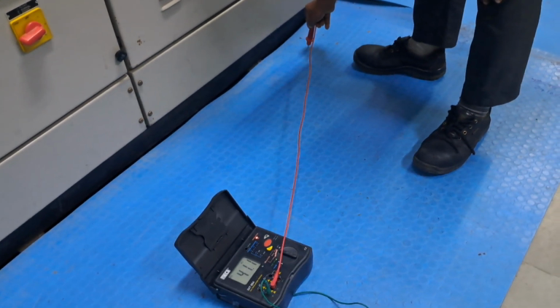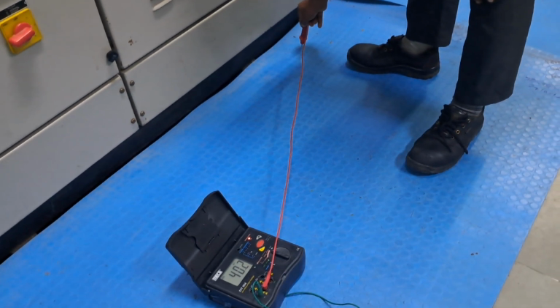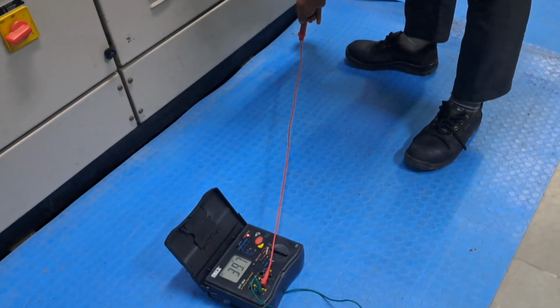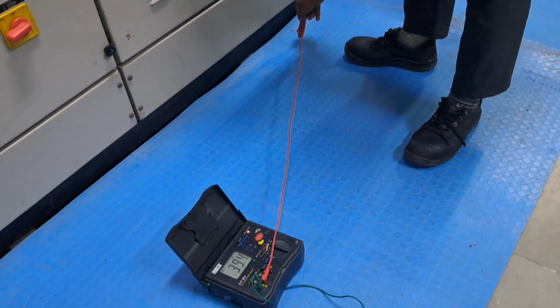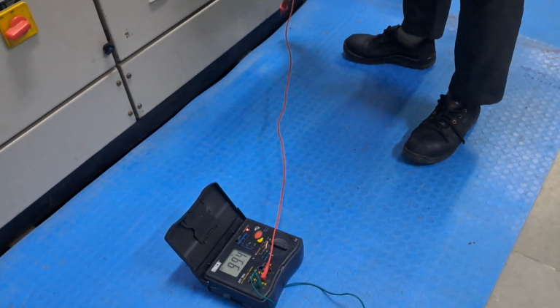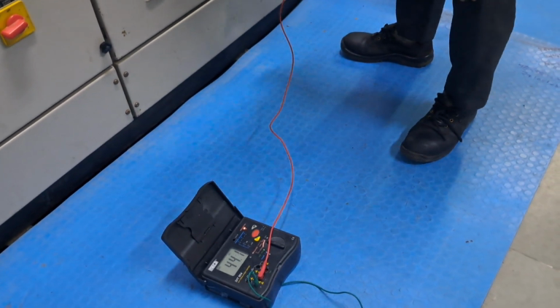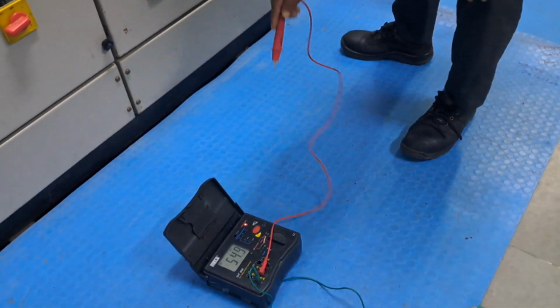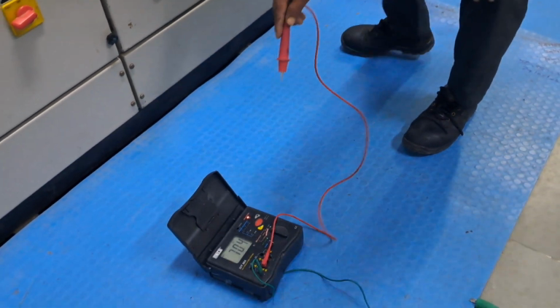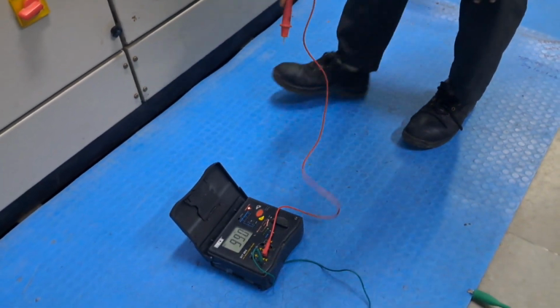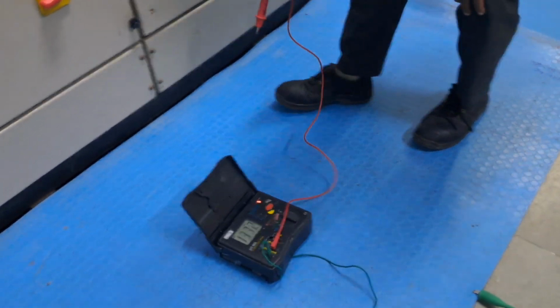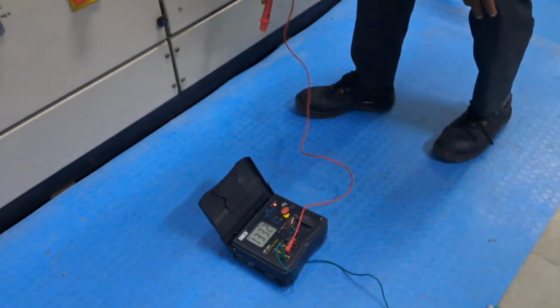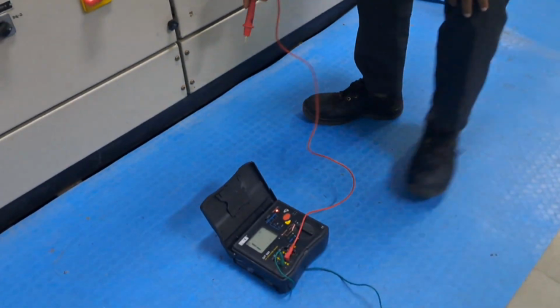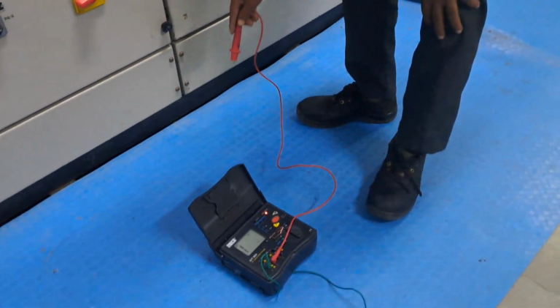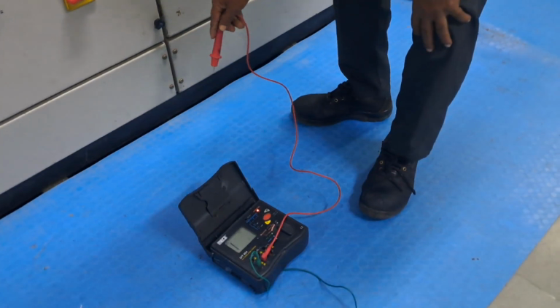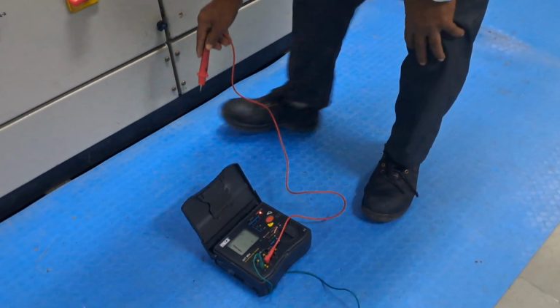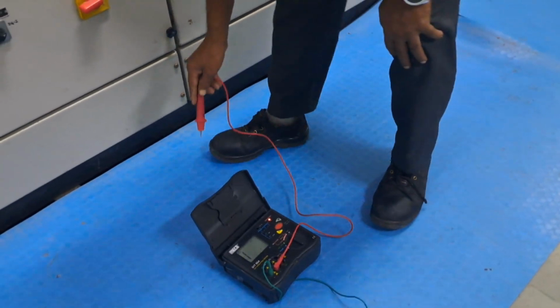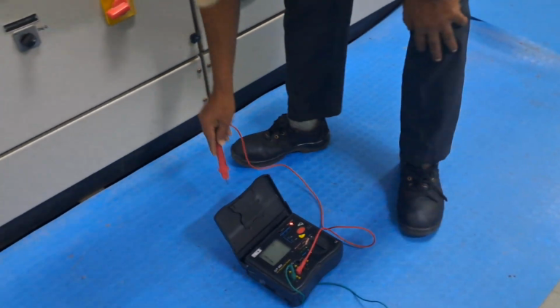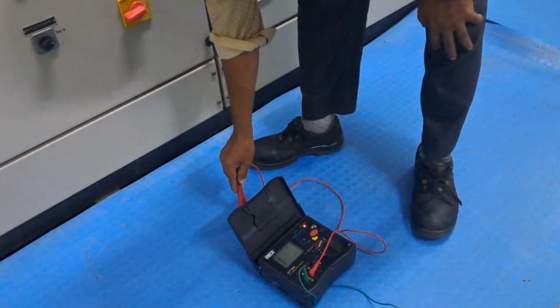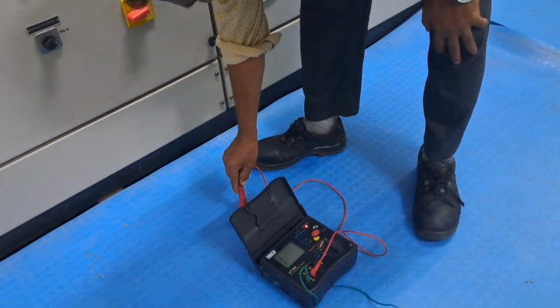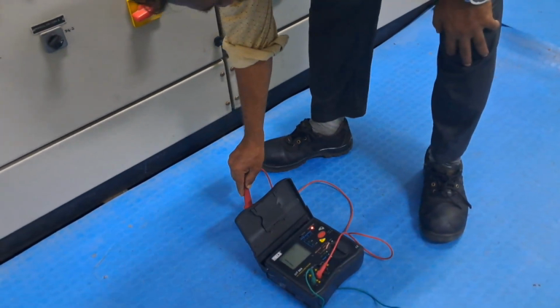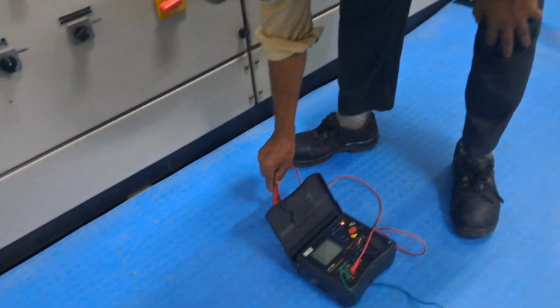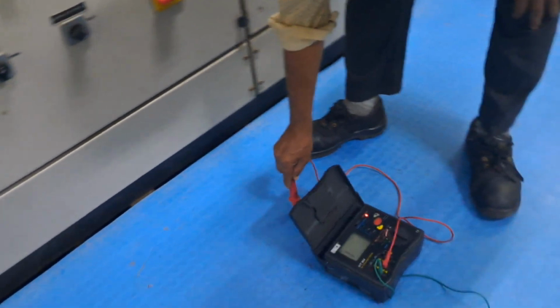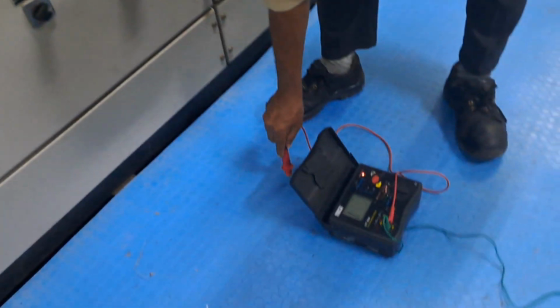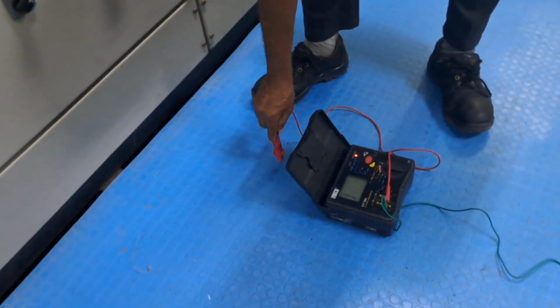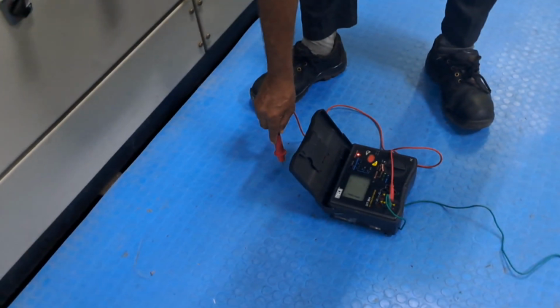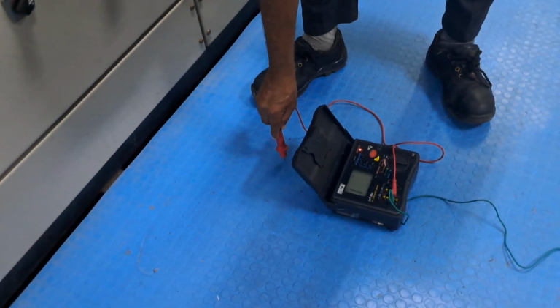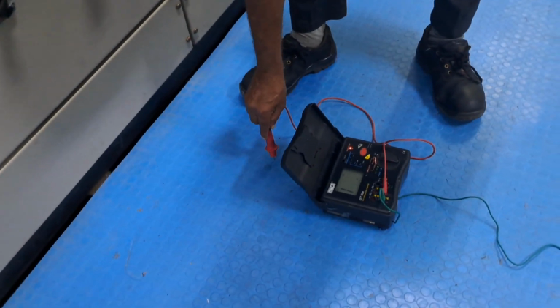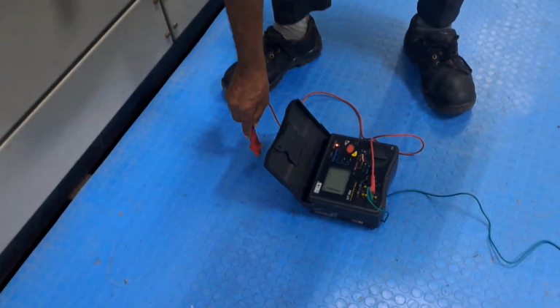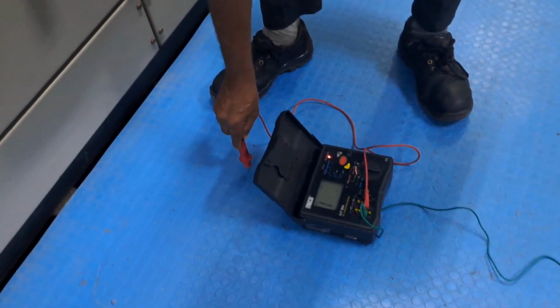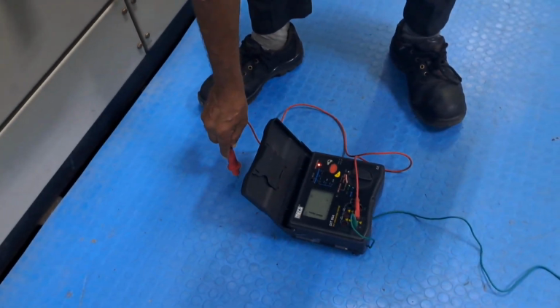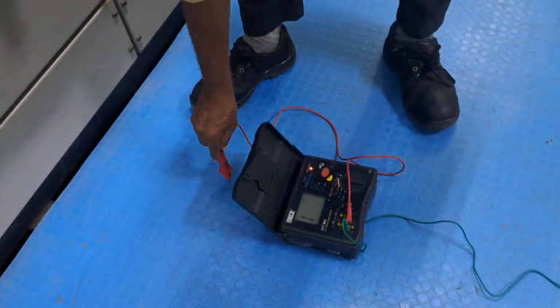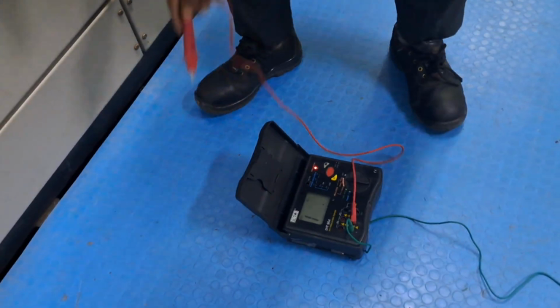The third reading is at the corner and it is showing 40 gigaohms. The fourth reading is at the center and it is showing more than 10 gigaohms.